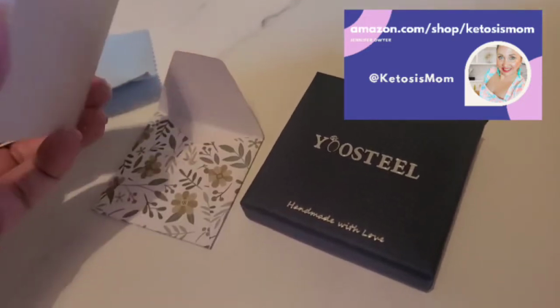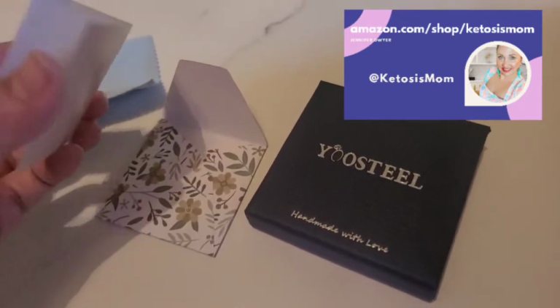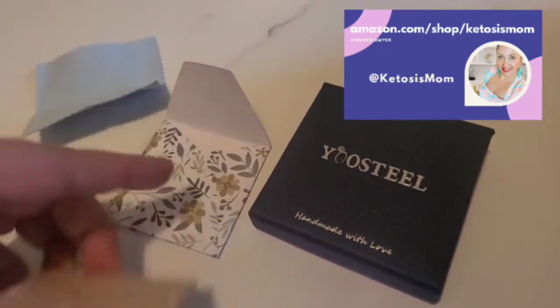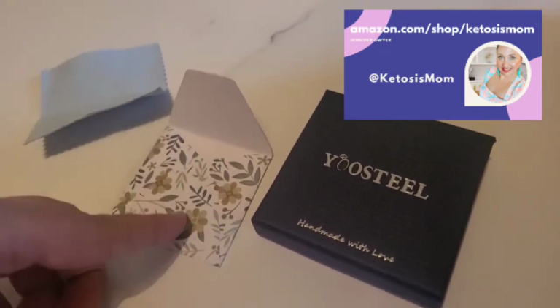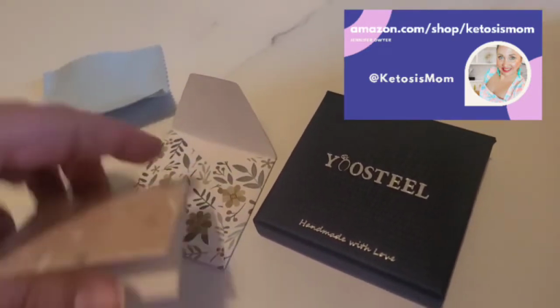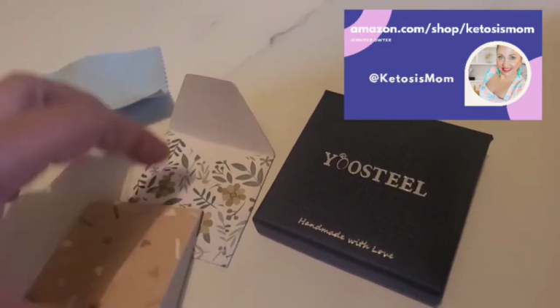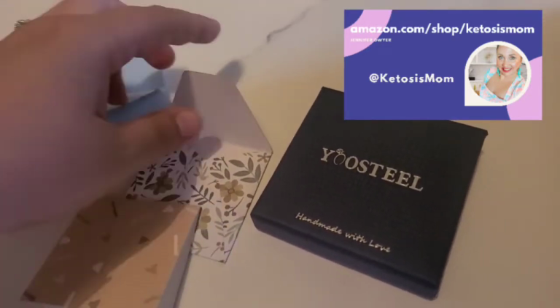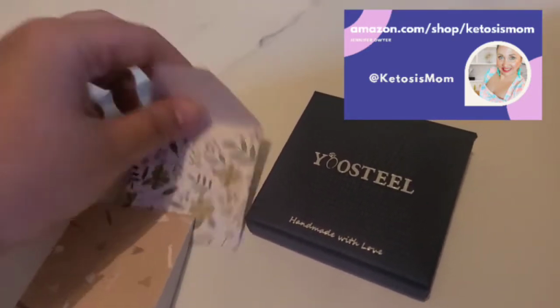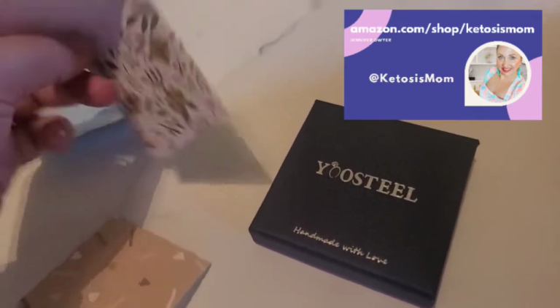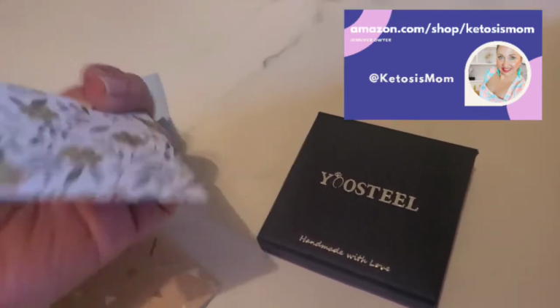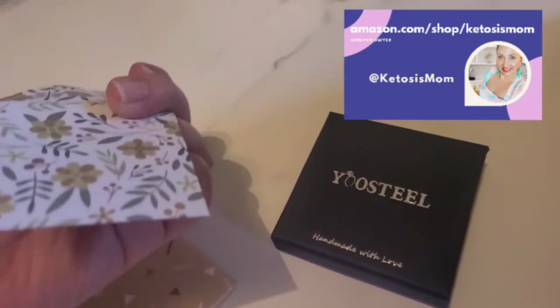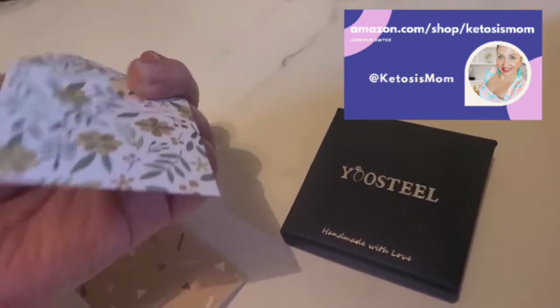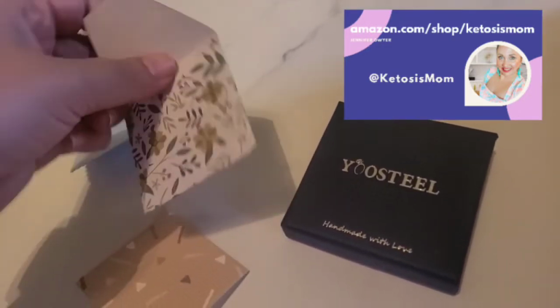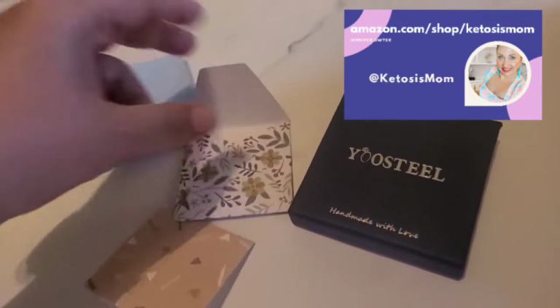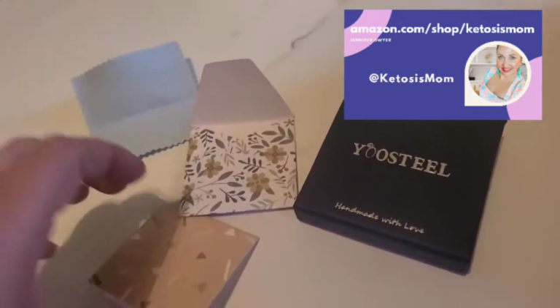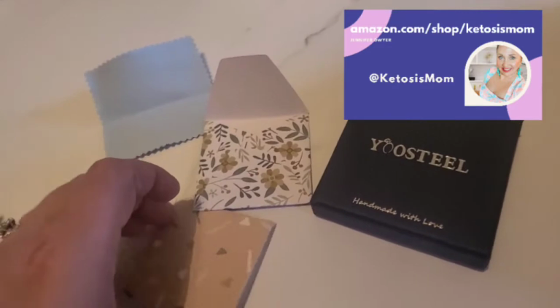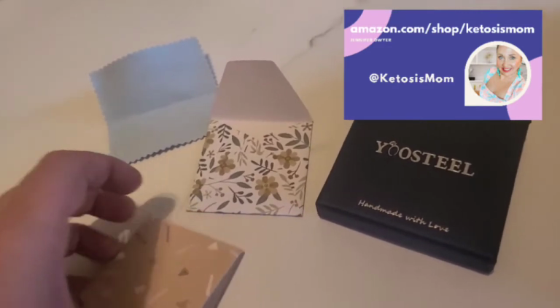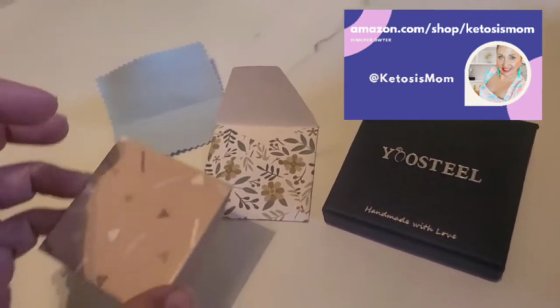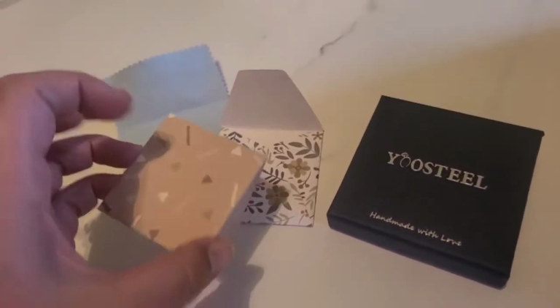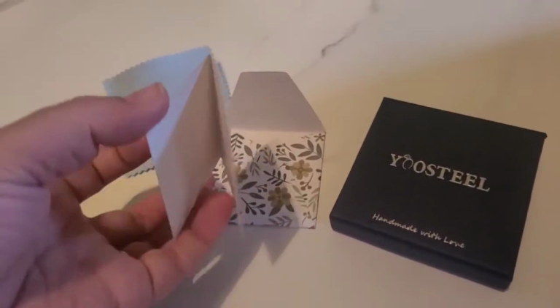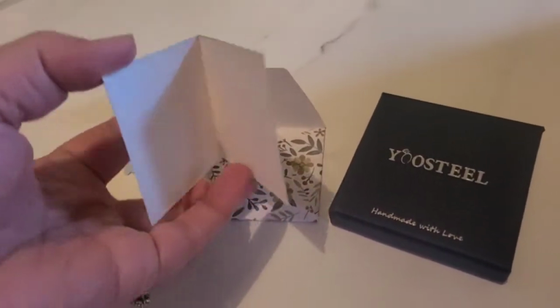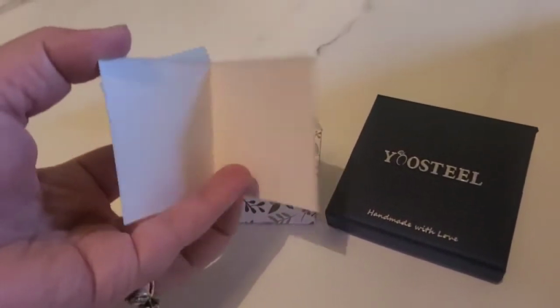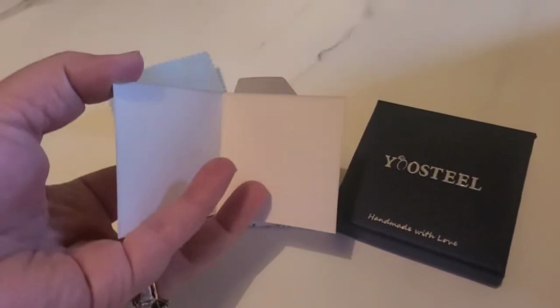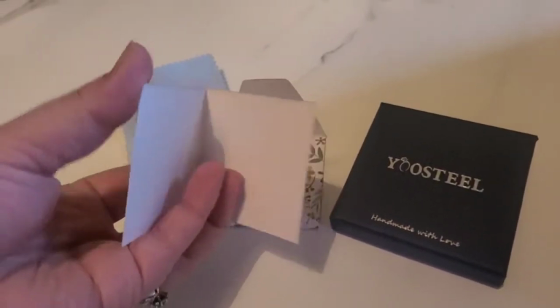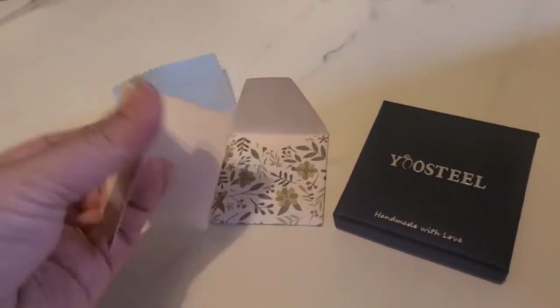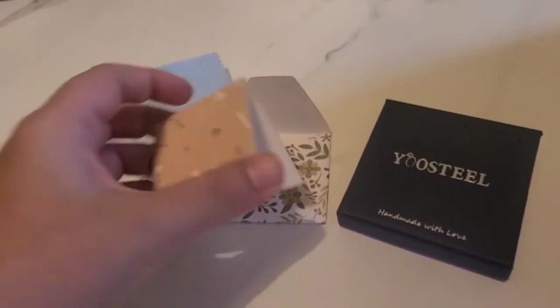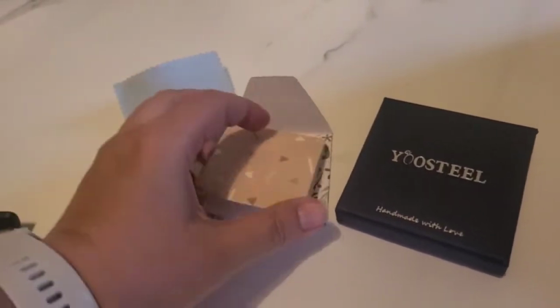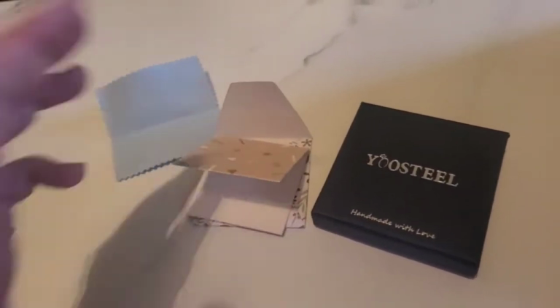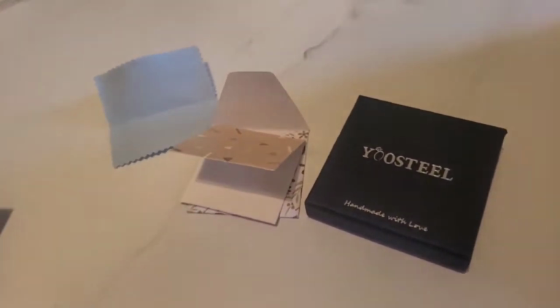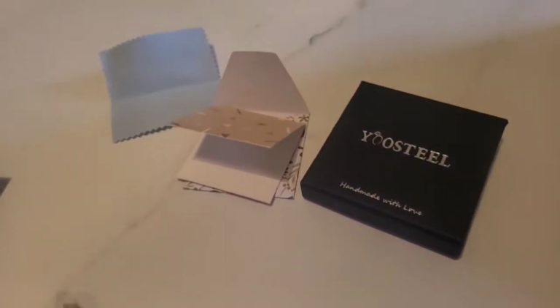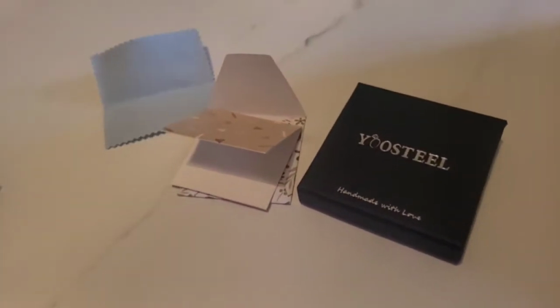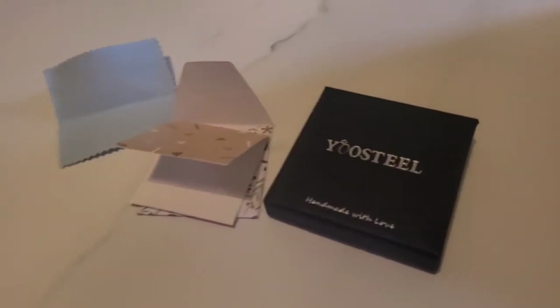First thing I want to note is it does come with this really cute little card envelope and a little blank card in here so that you can write a little gift note on there, which I thought was adorable.